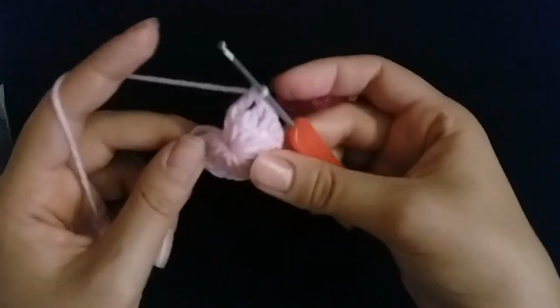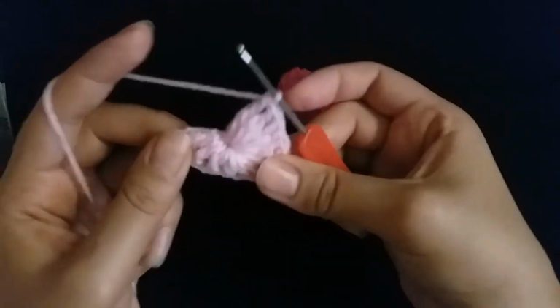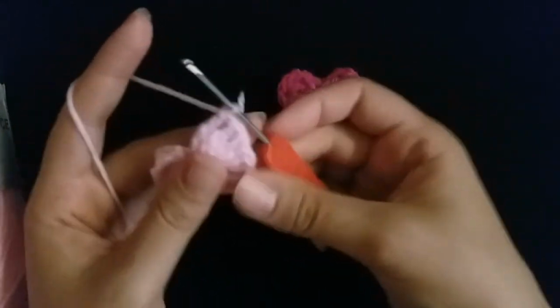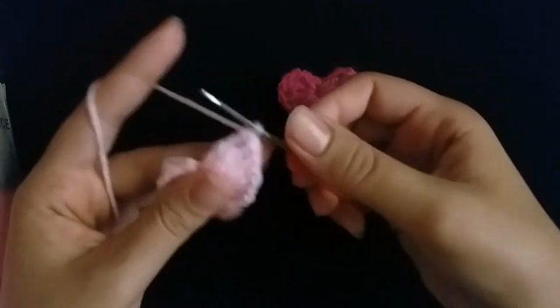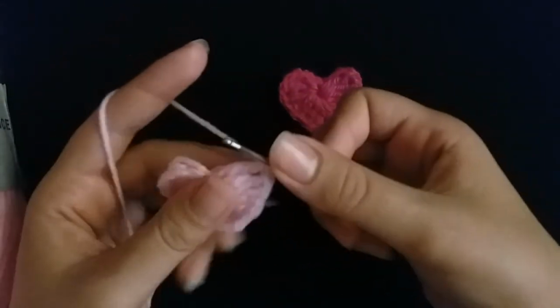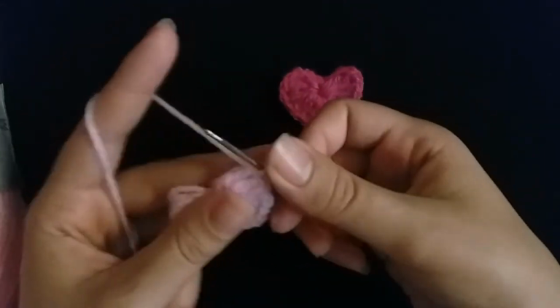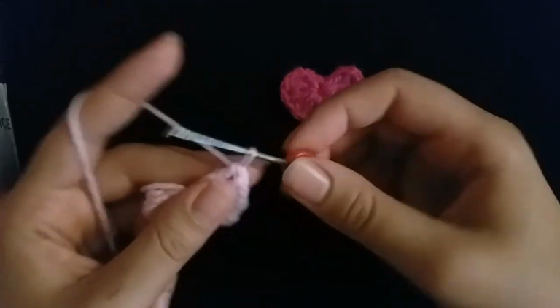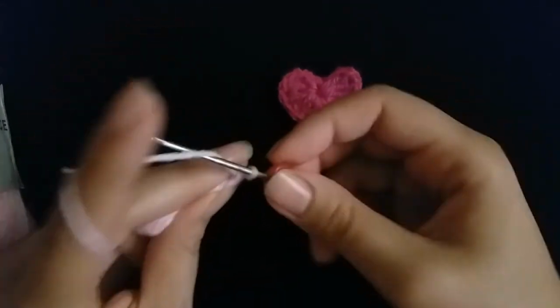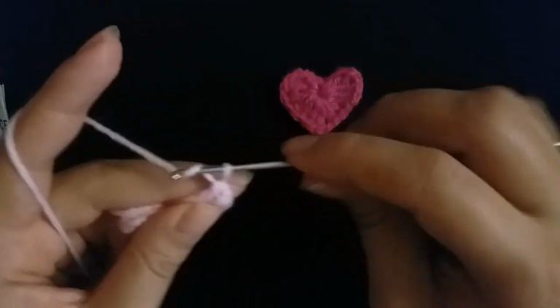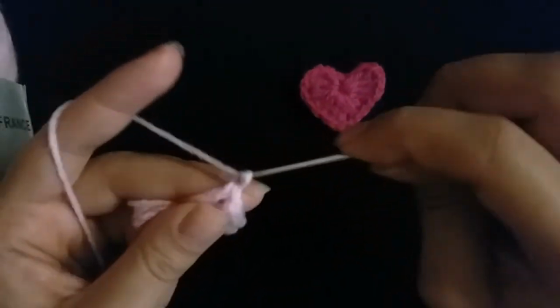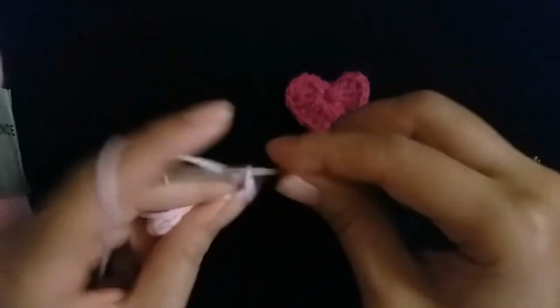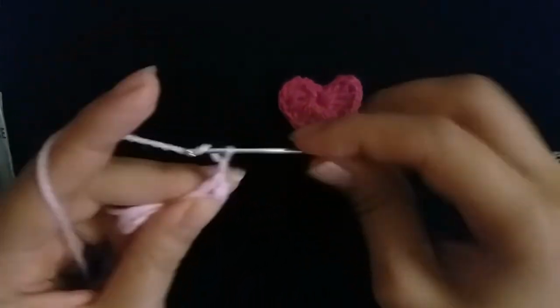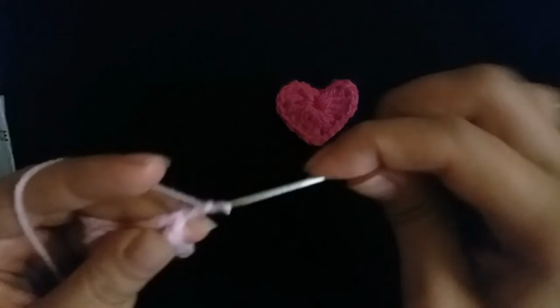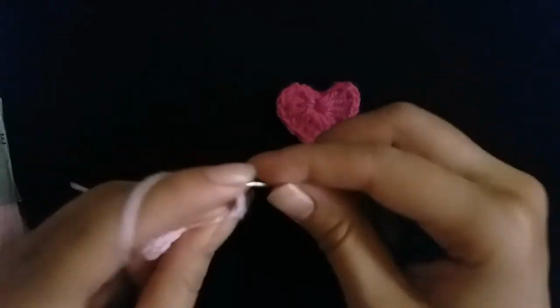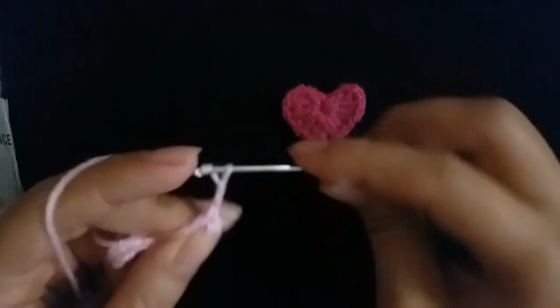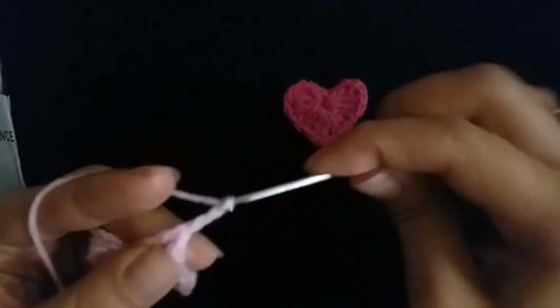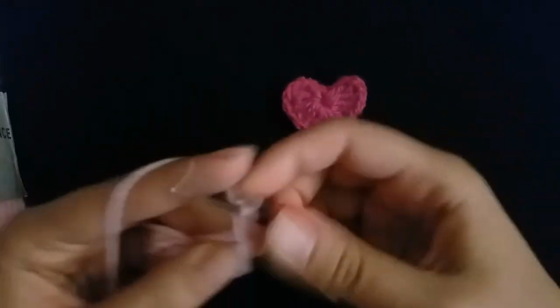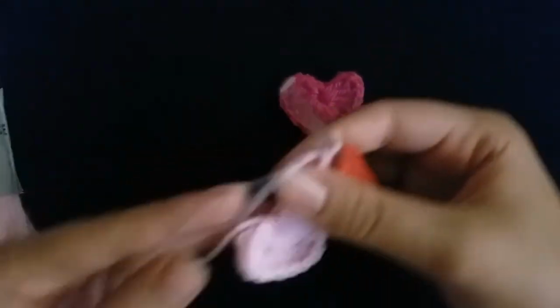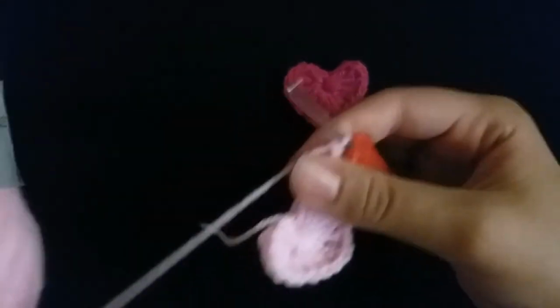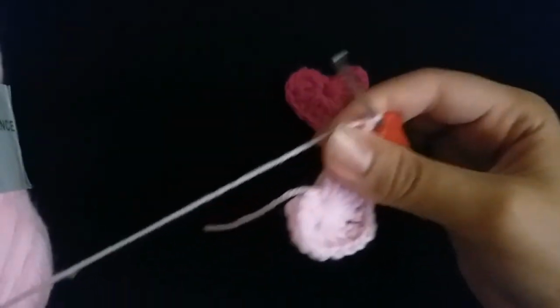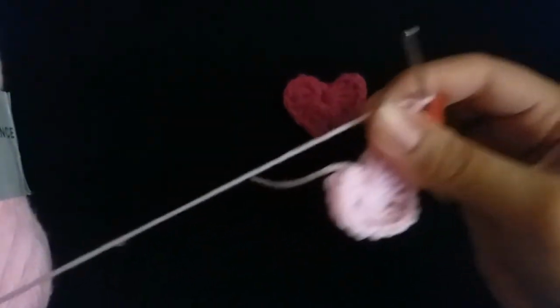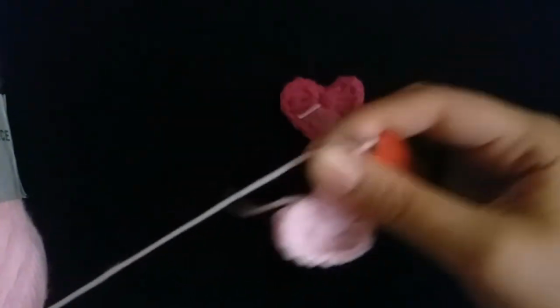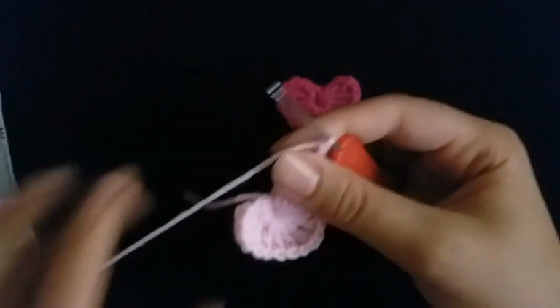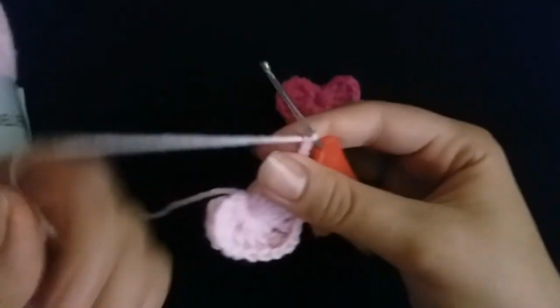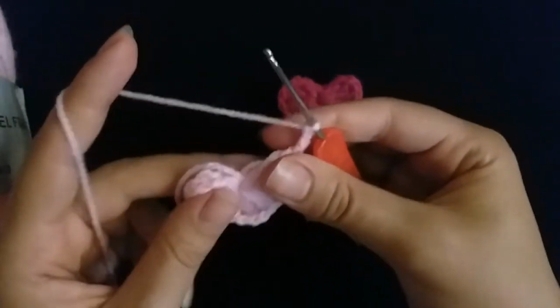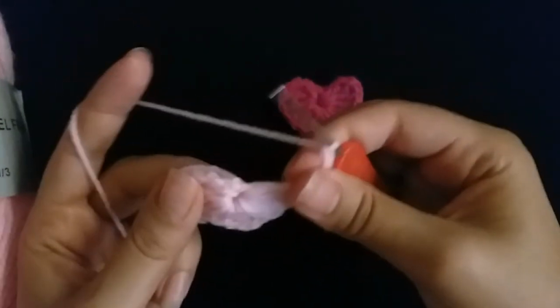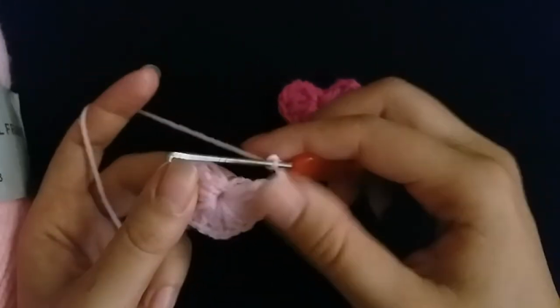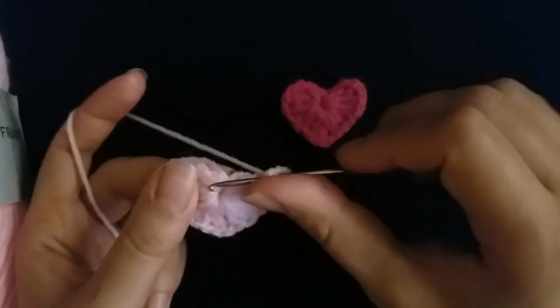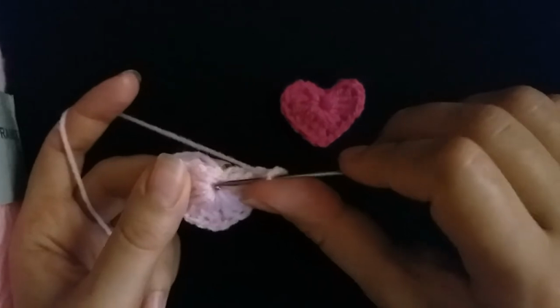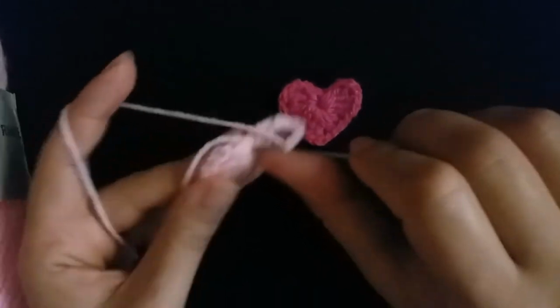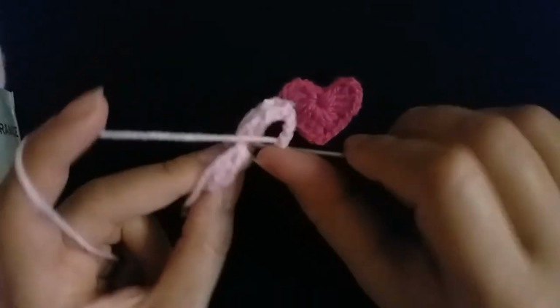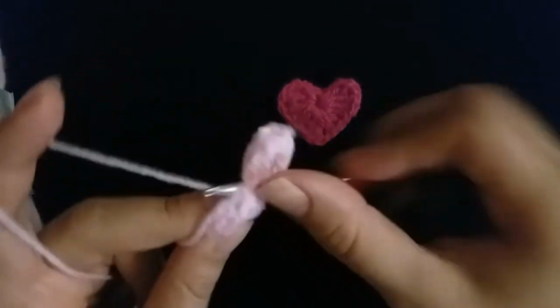Then make three chains: one, two, three. And slip stitch into the circle.